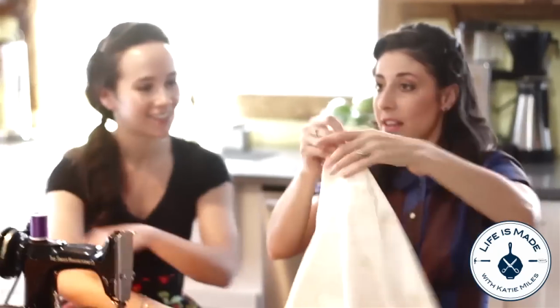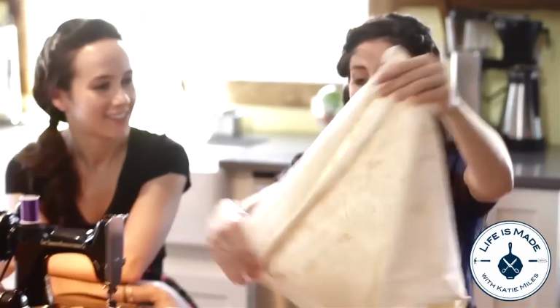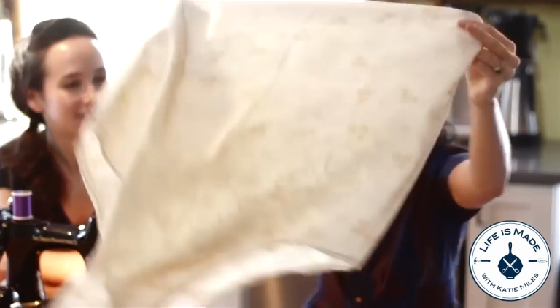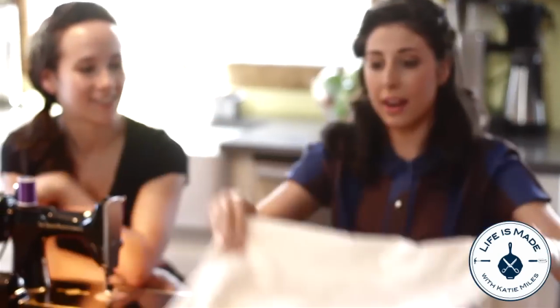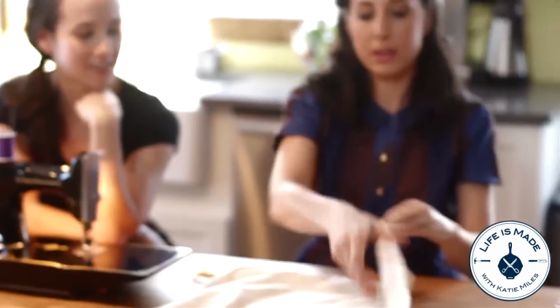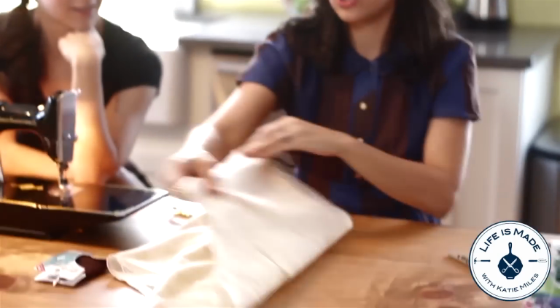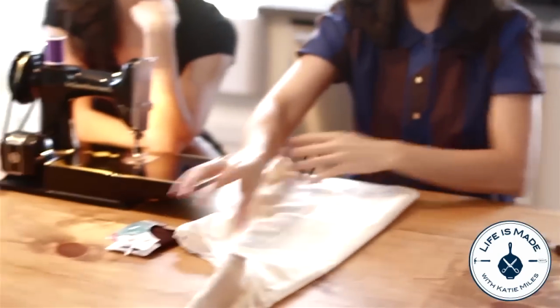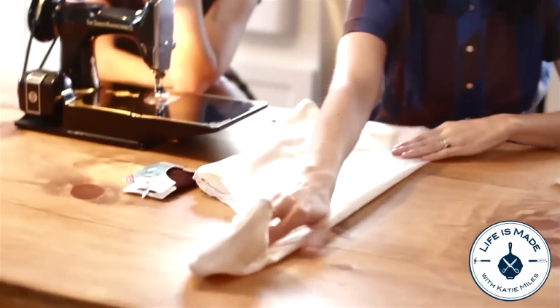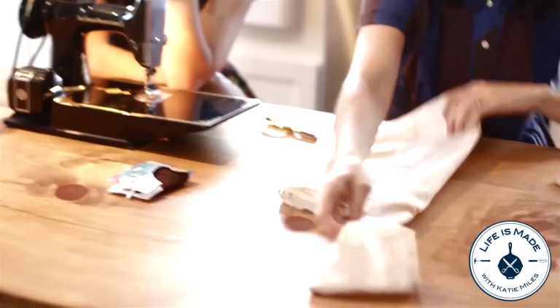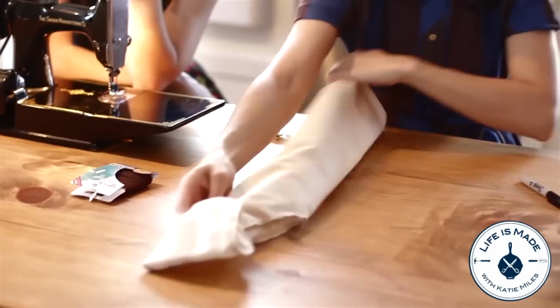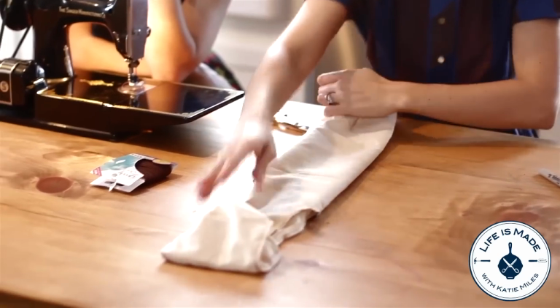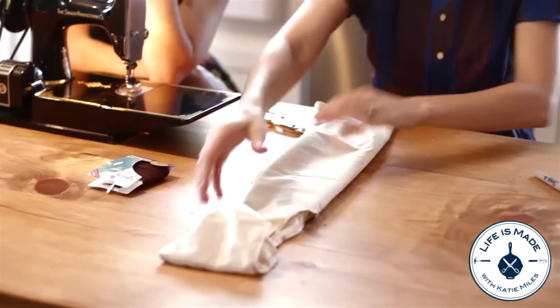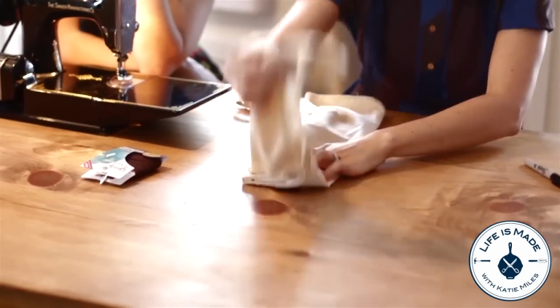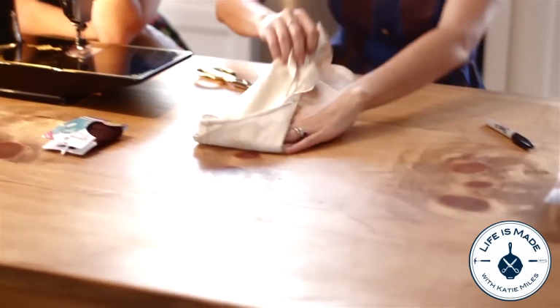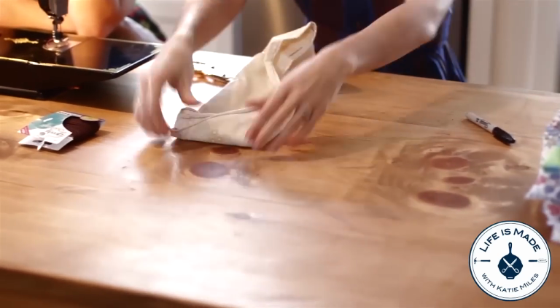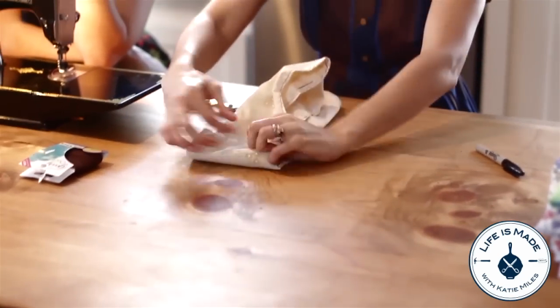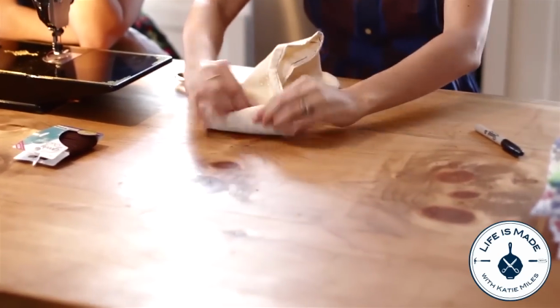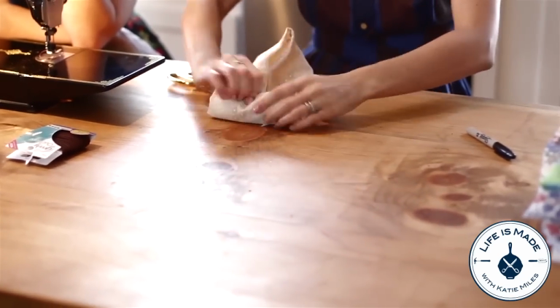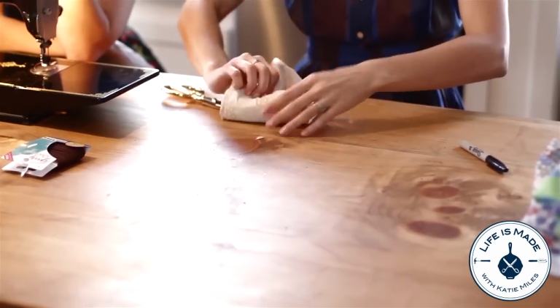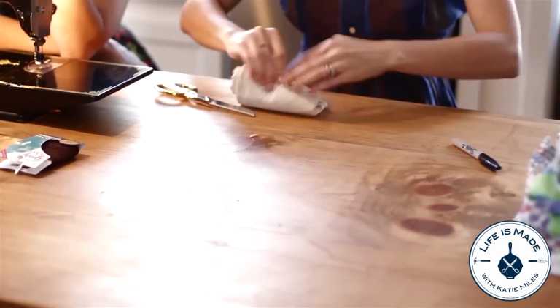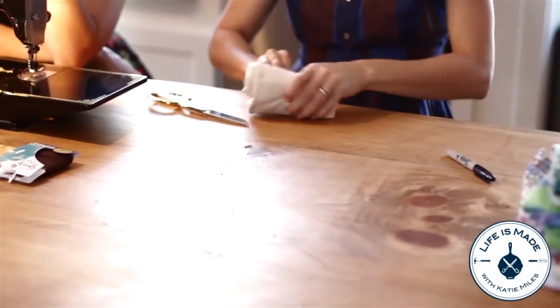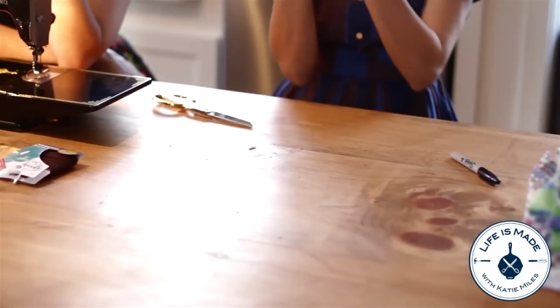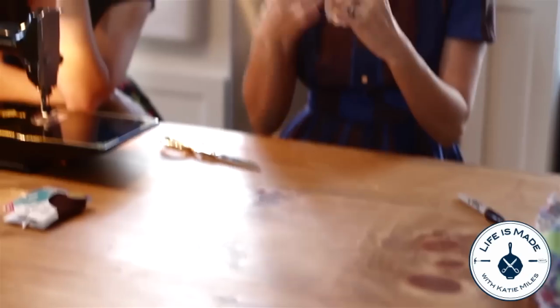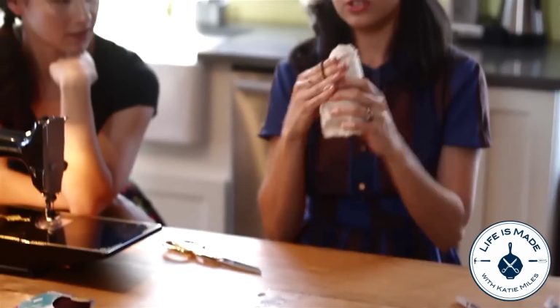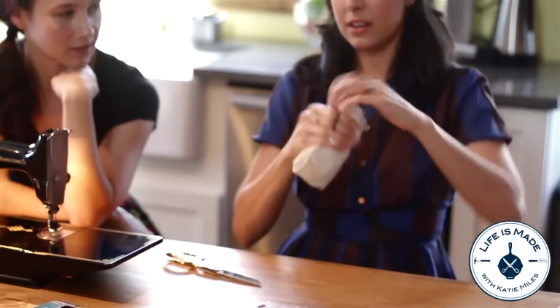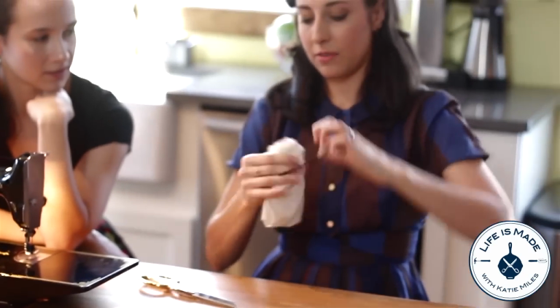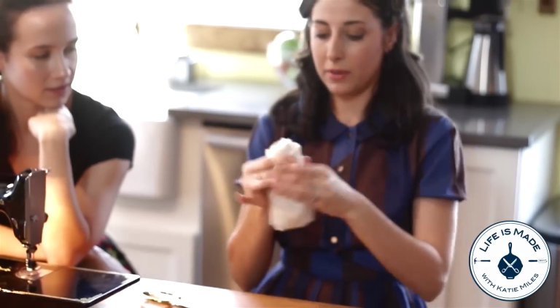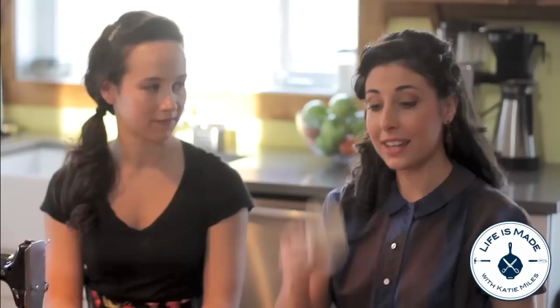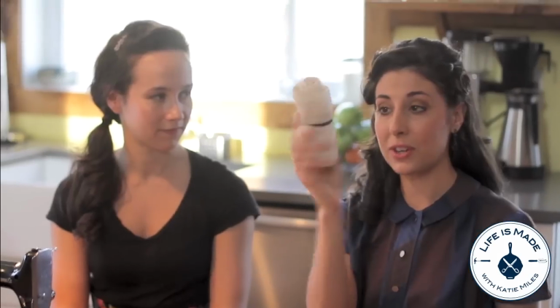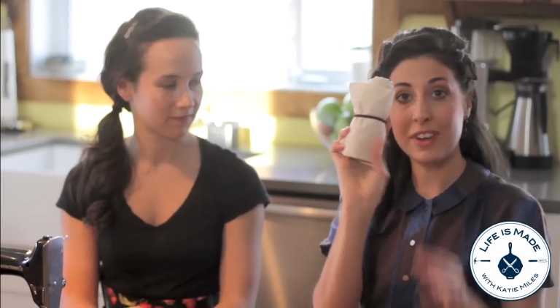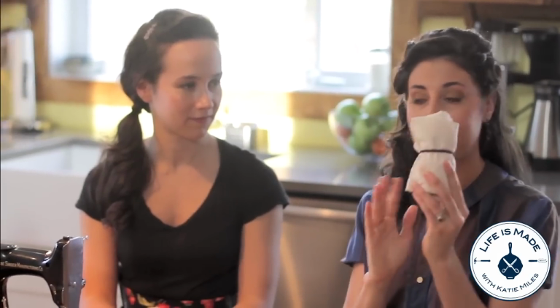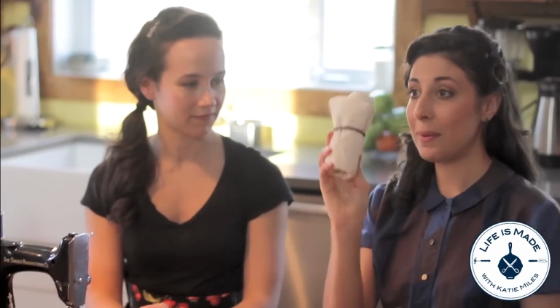So to roll the bag up, I'm just going to fold it once, fold it again, and fold it in half and just roll it. Take that elastic band that you sewed in, wrap it around. And so when you're done, you've got this great little package.